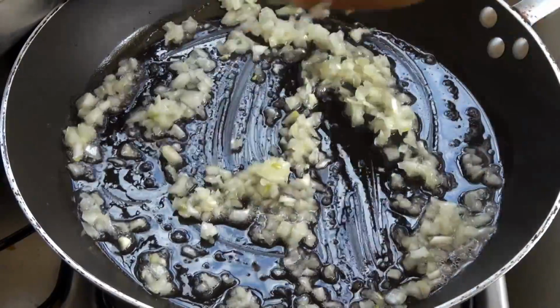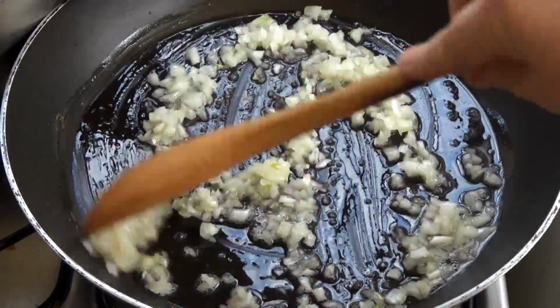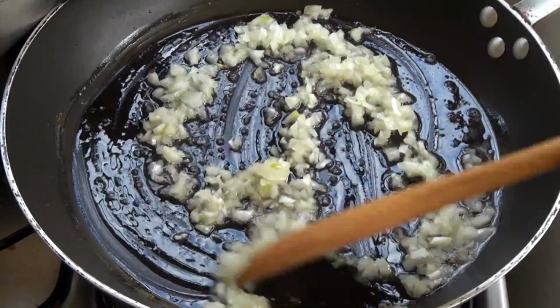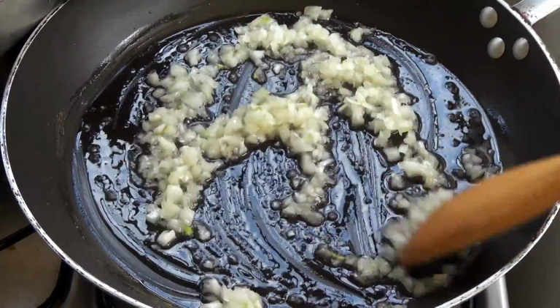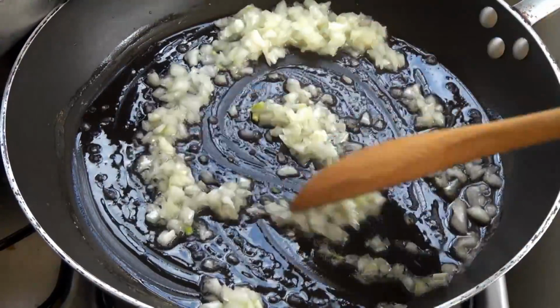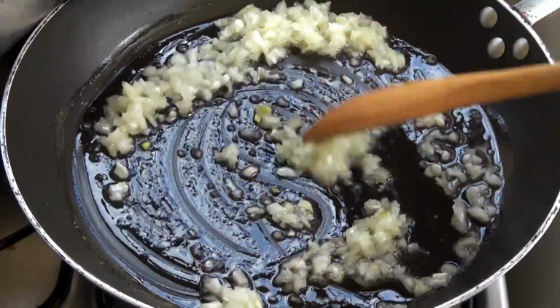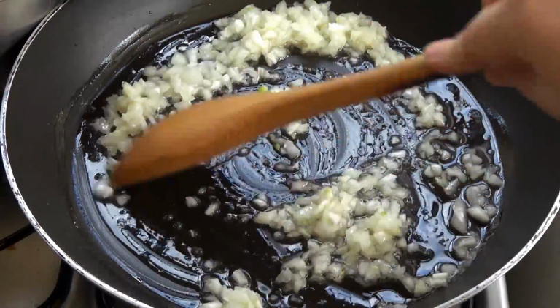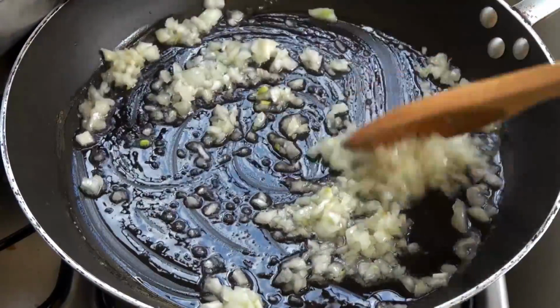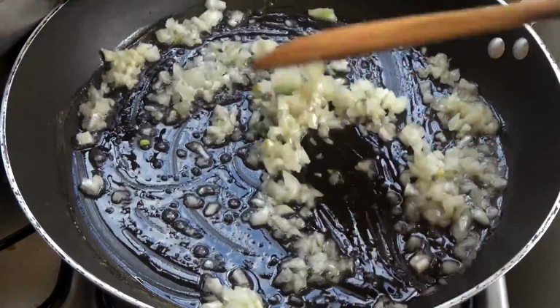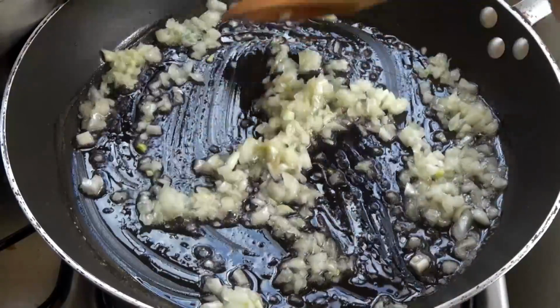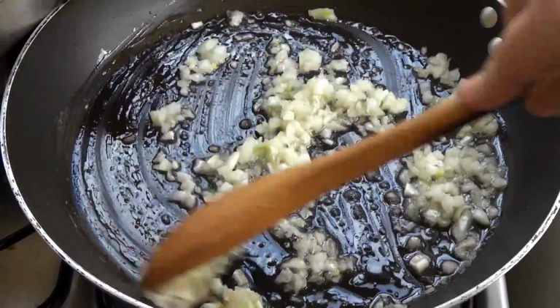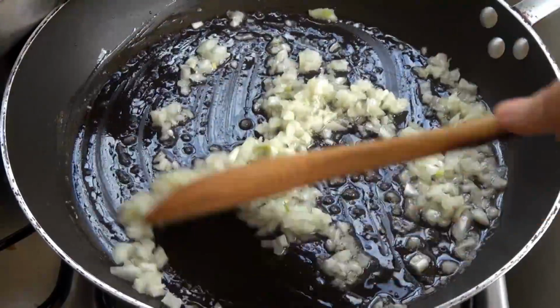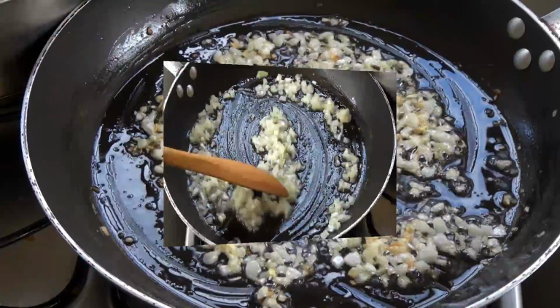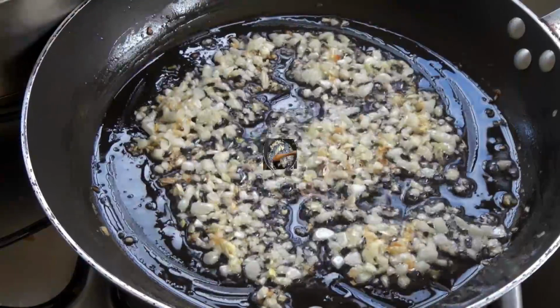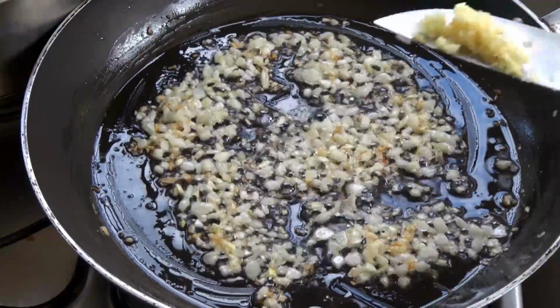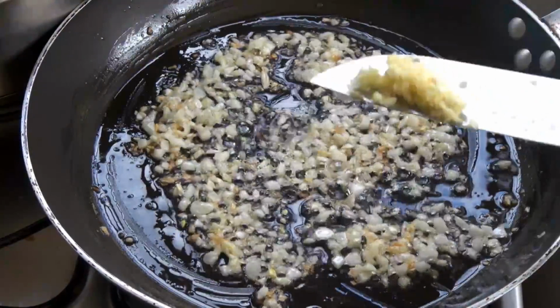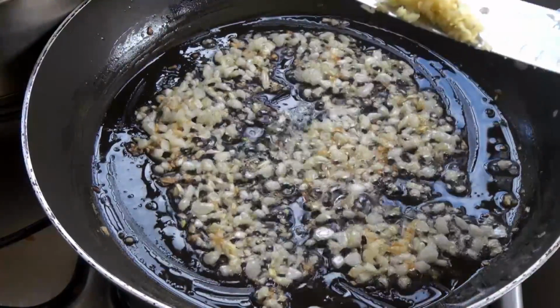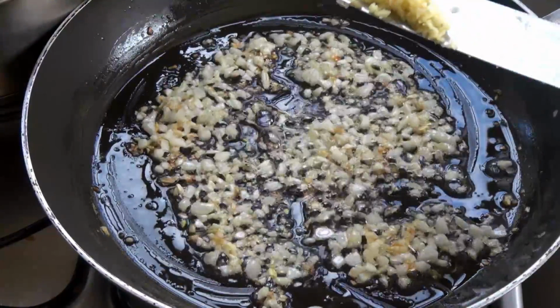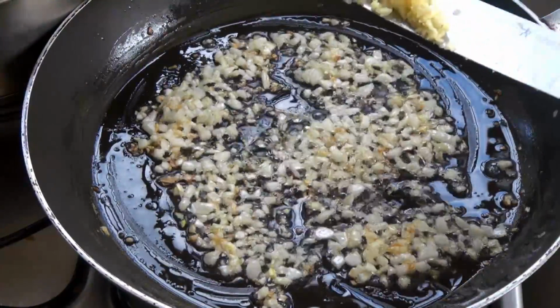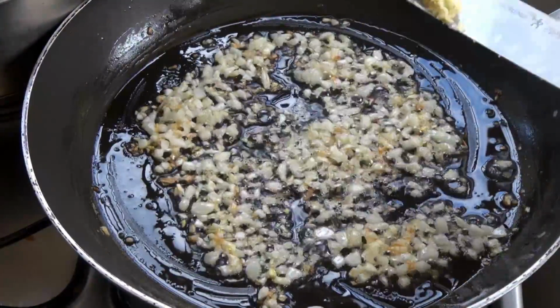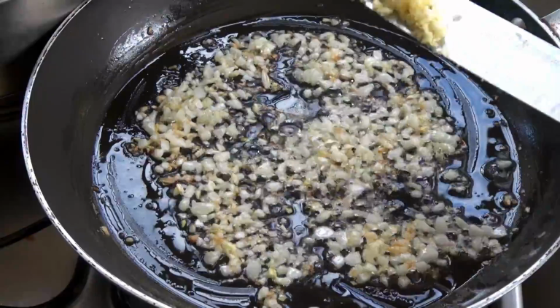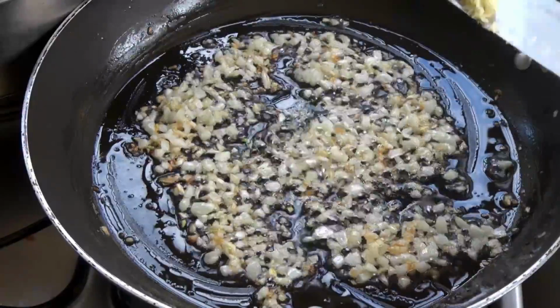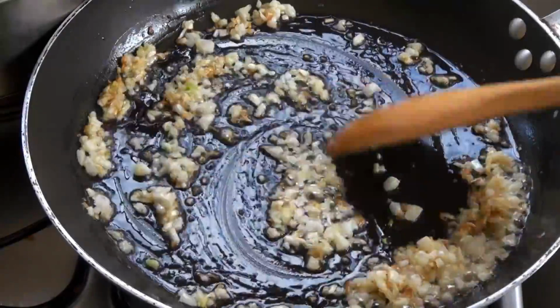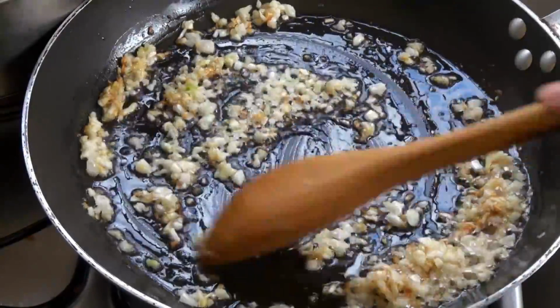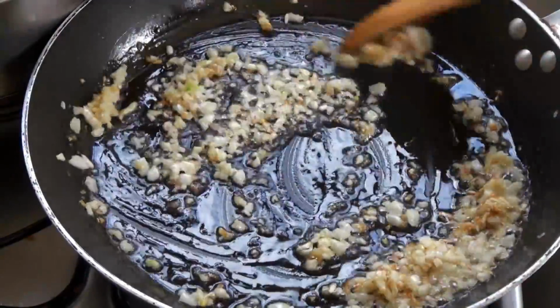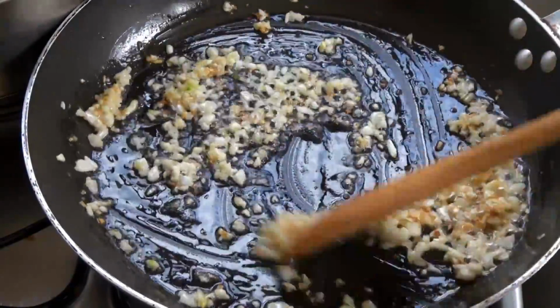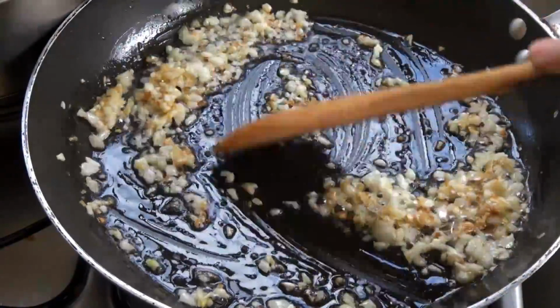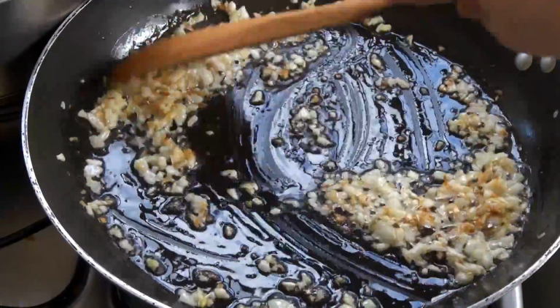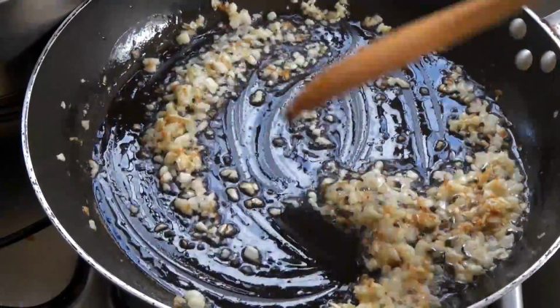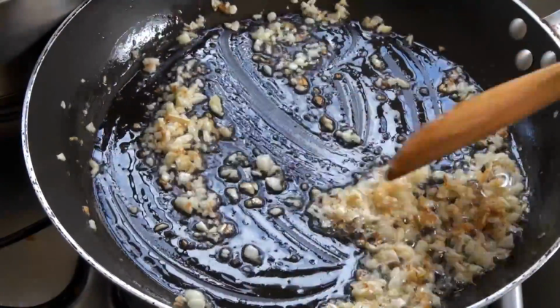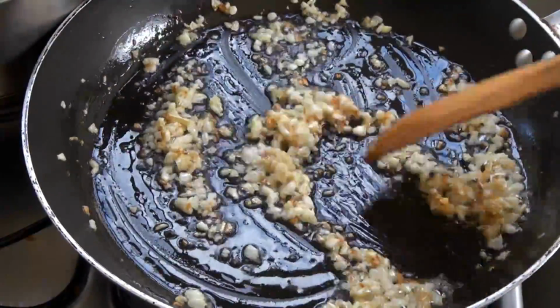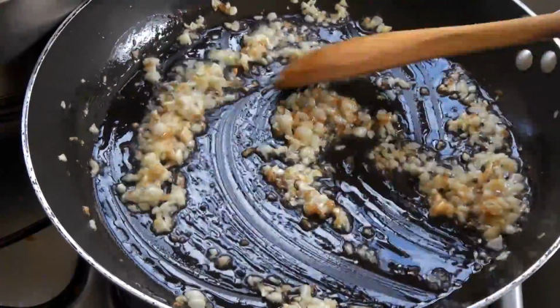This will take about six, seven minutes. Now that this is starting to brown, I'm going to add a large garlic clove which I minced. We'll cook this for a couple minutes until we can smell it.